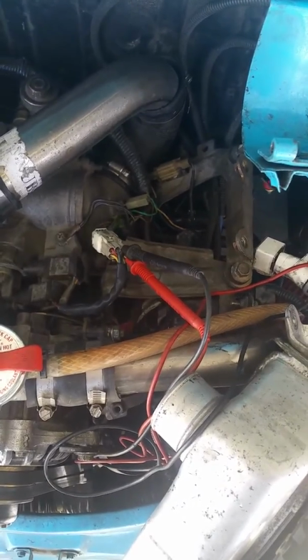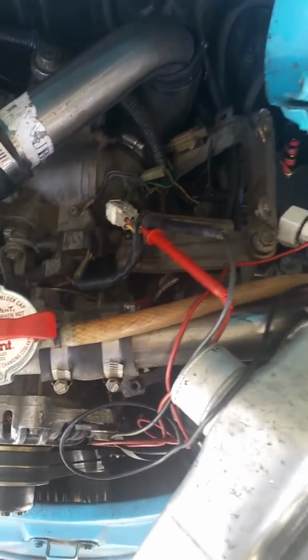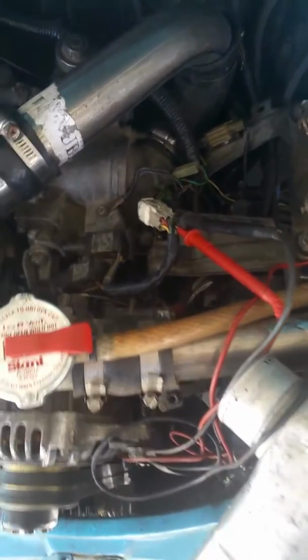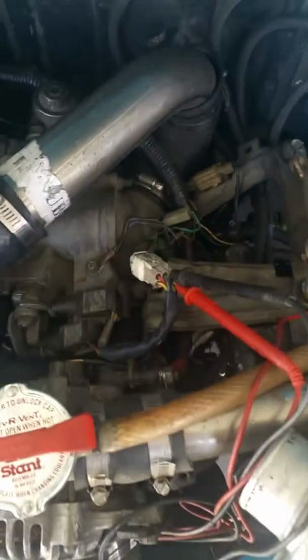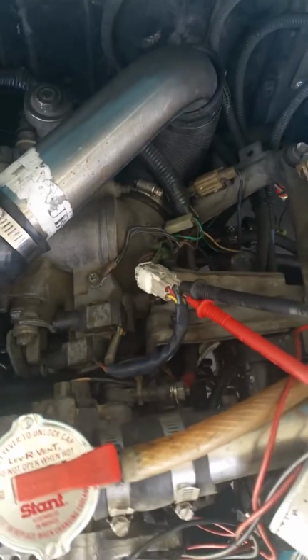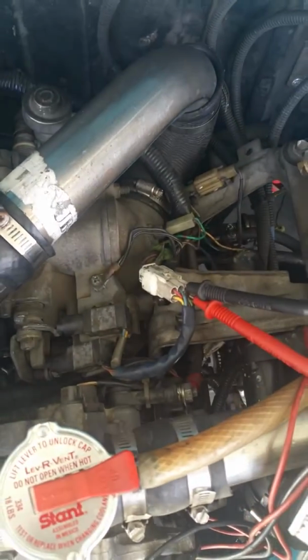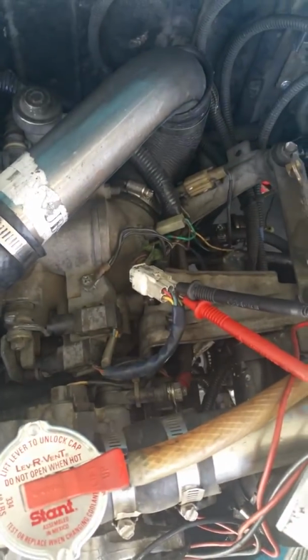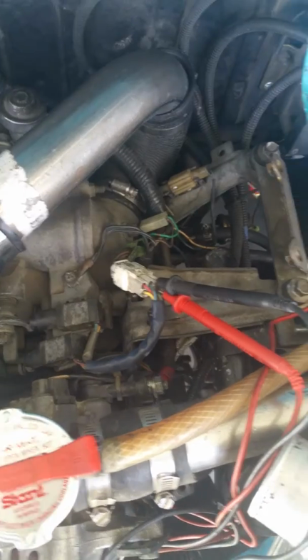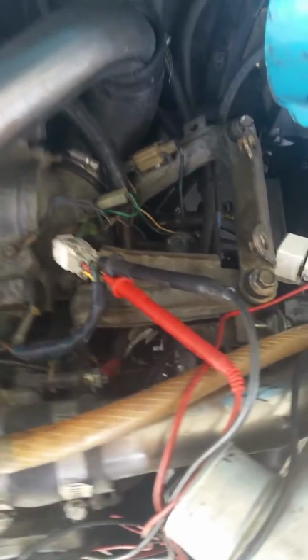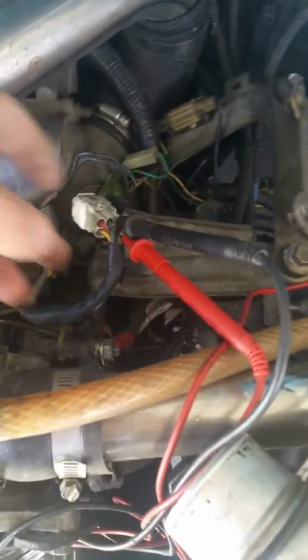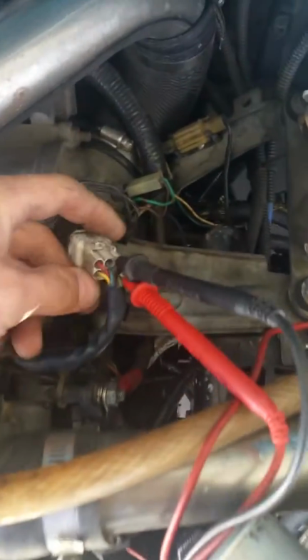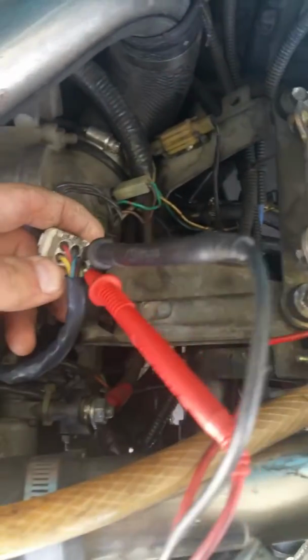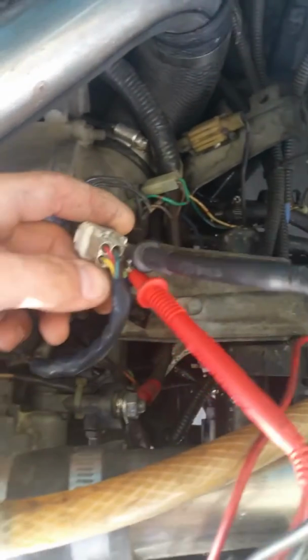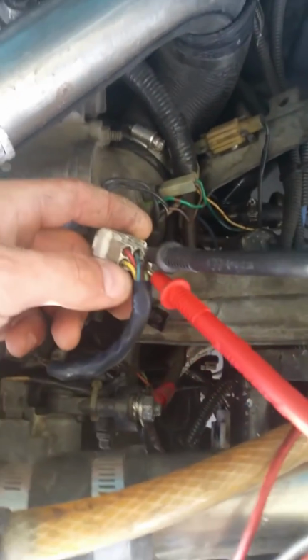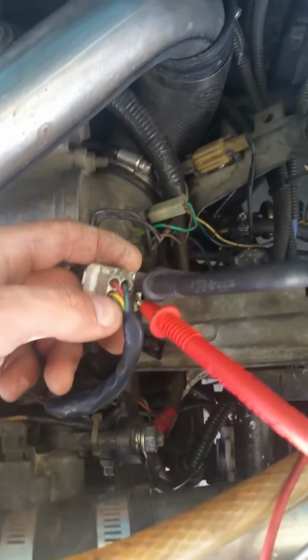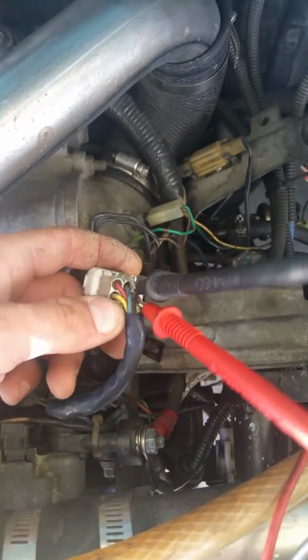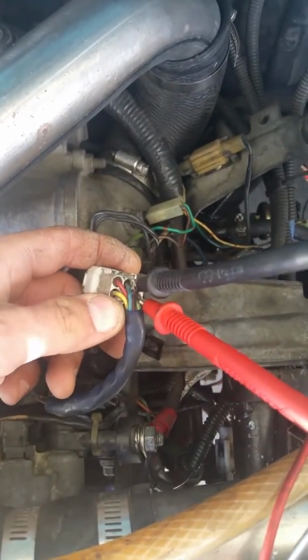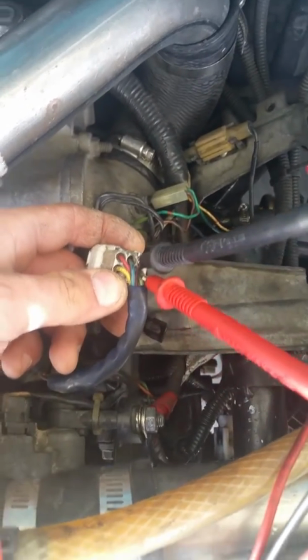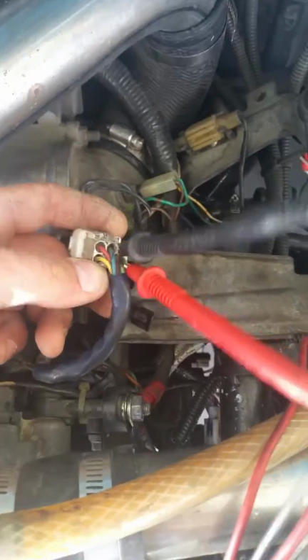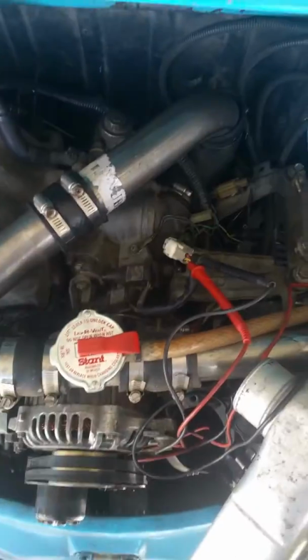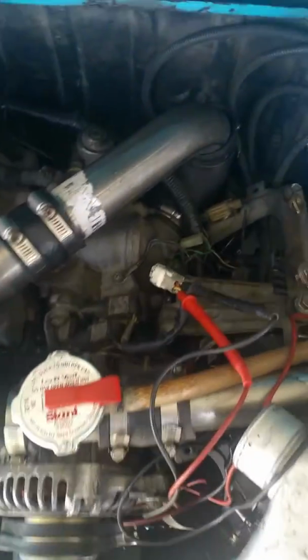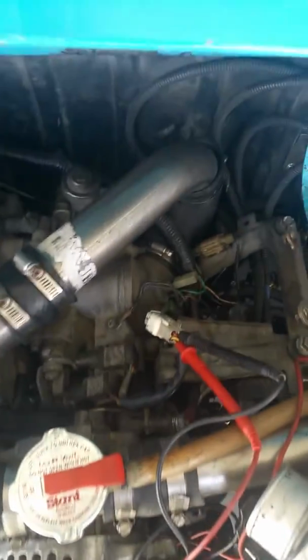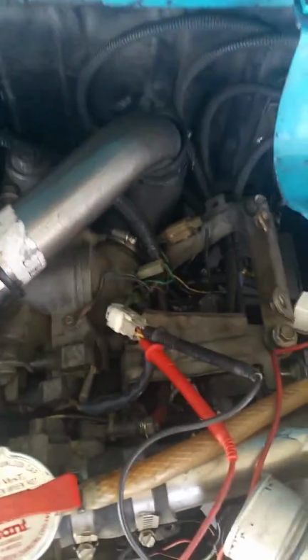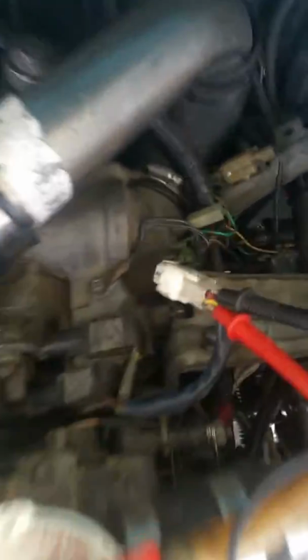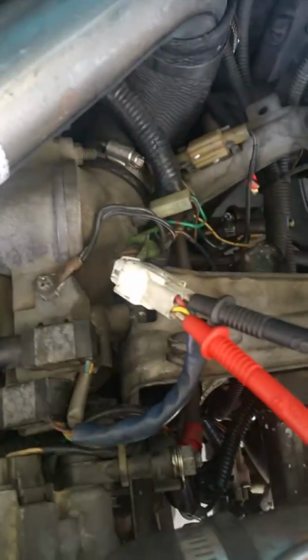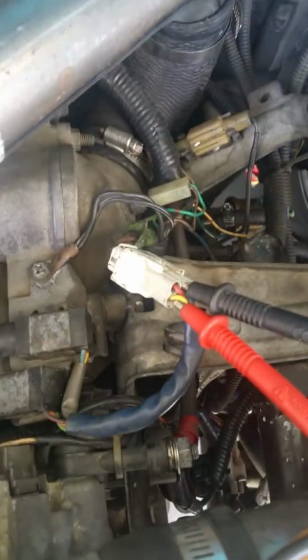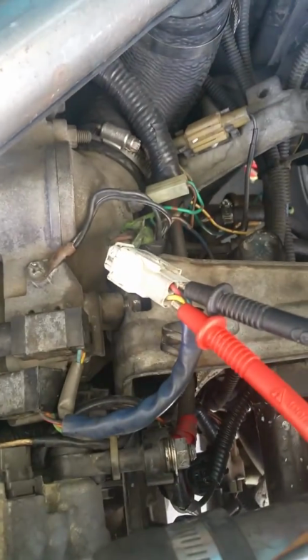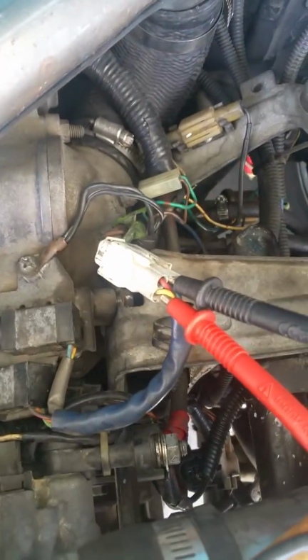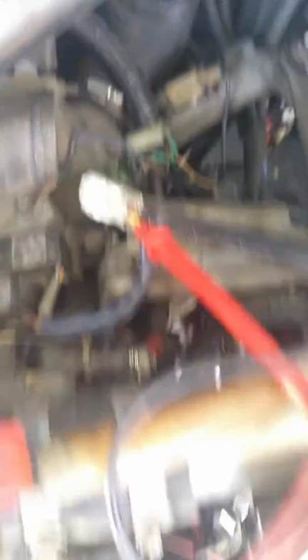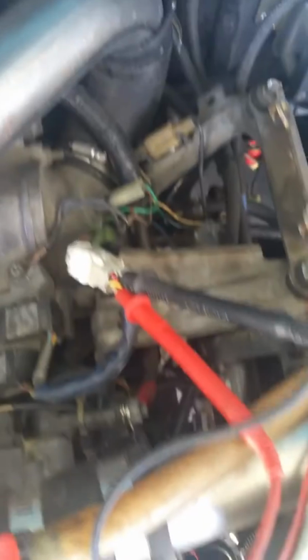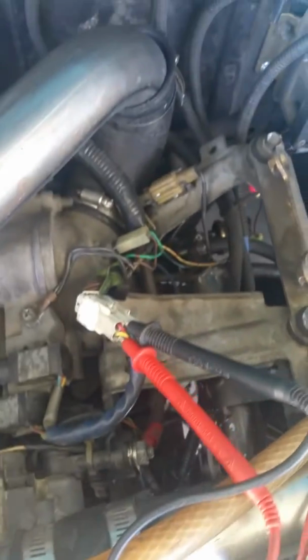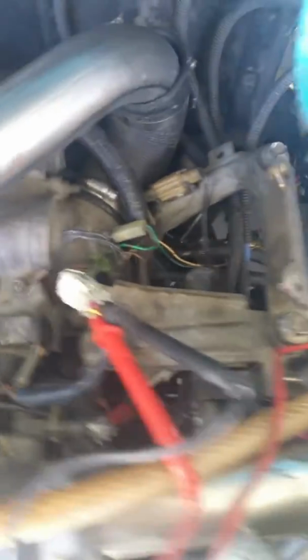Now, to check the high range TPS sensor, you need to connect to the yellow wire on the bottom left. Once you get your meter hooked up to the yellow wire on the bottom left and the blue wire on the middle top,